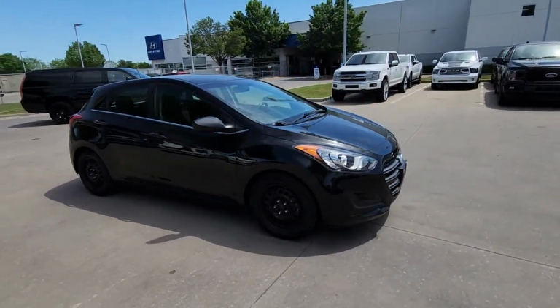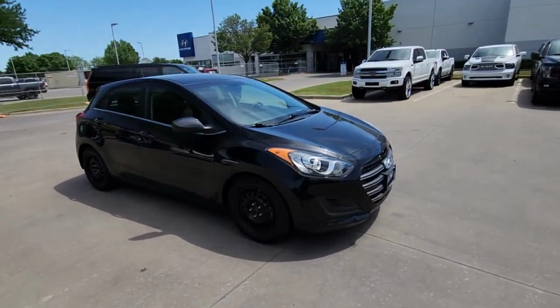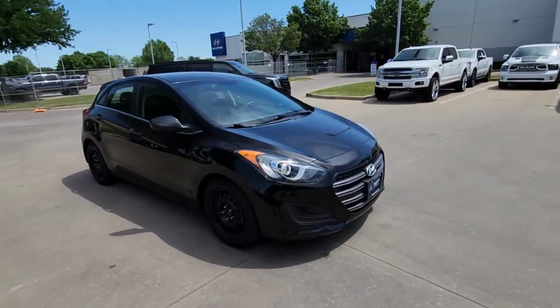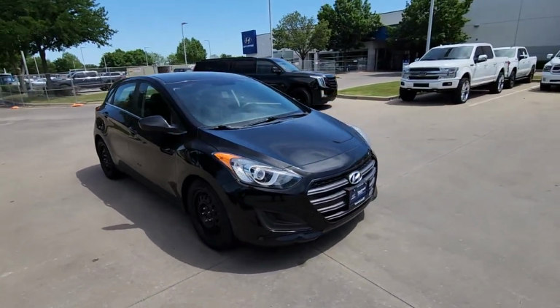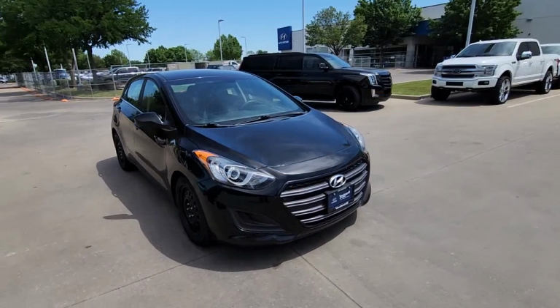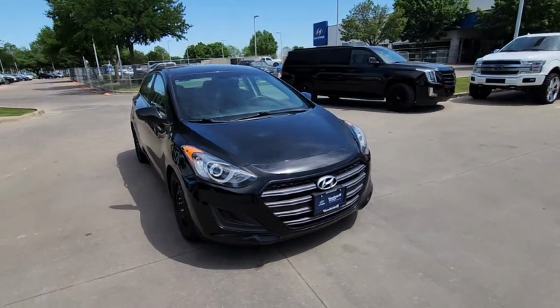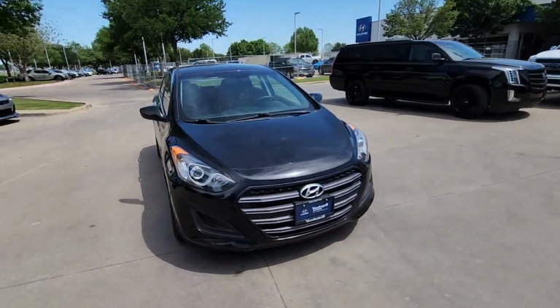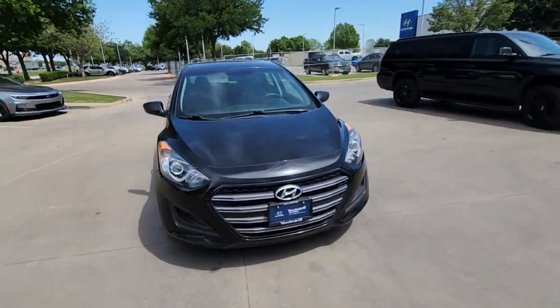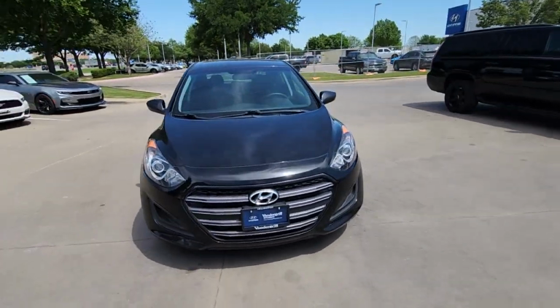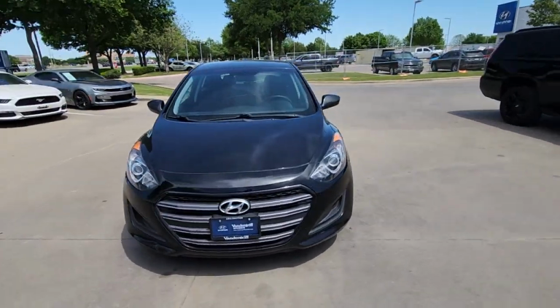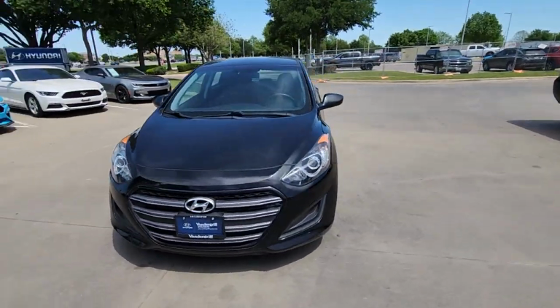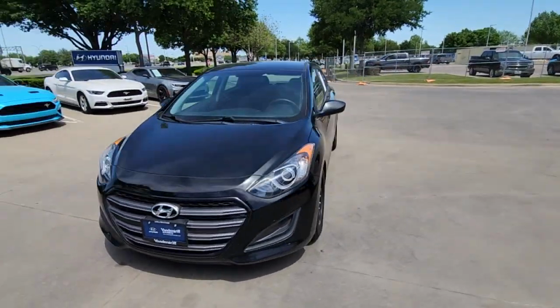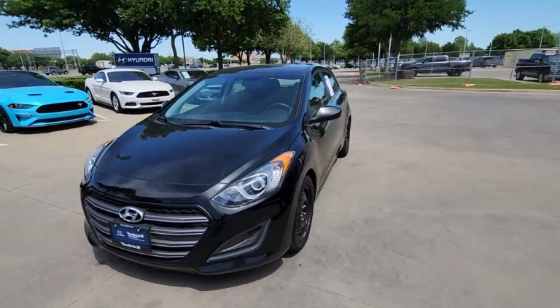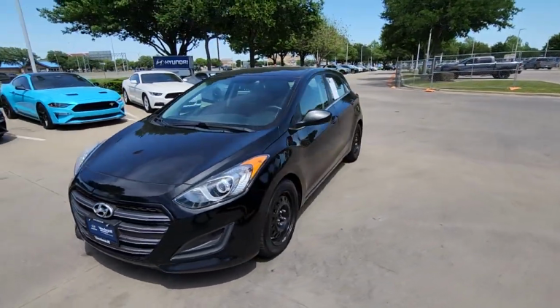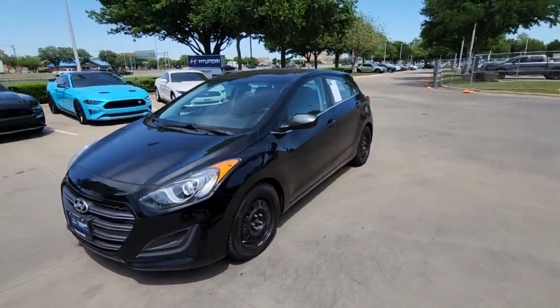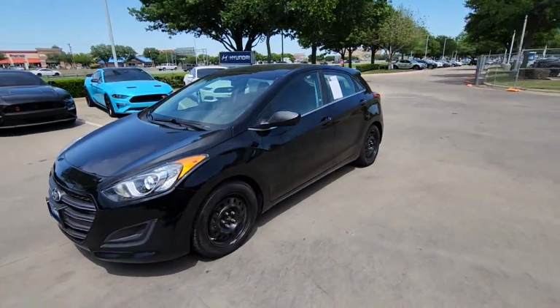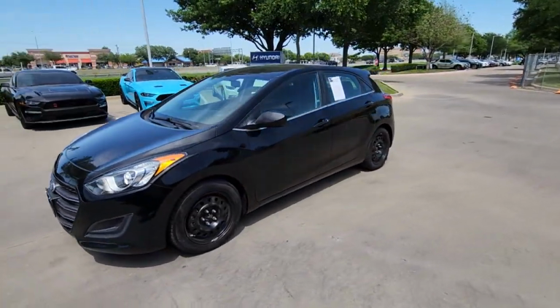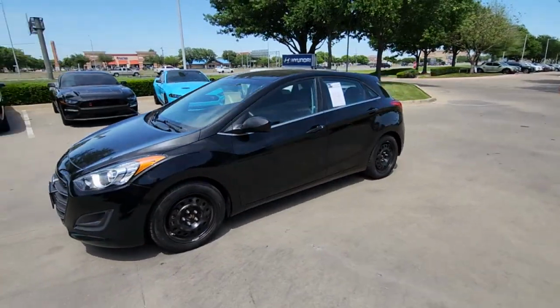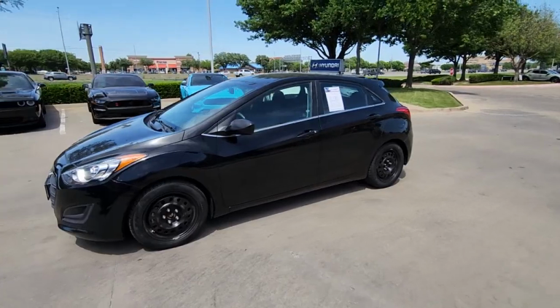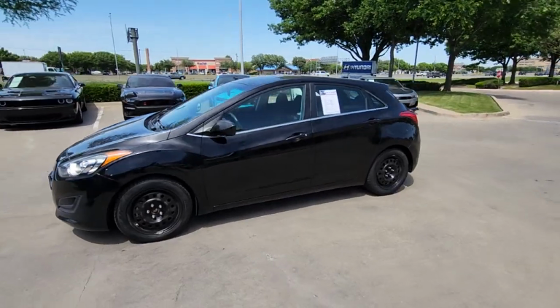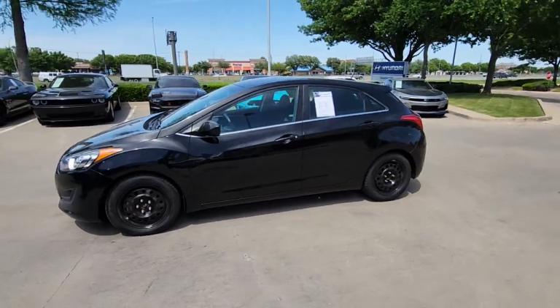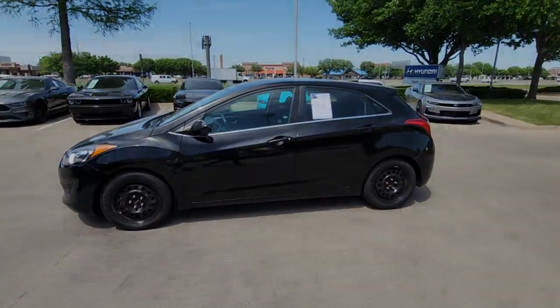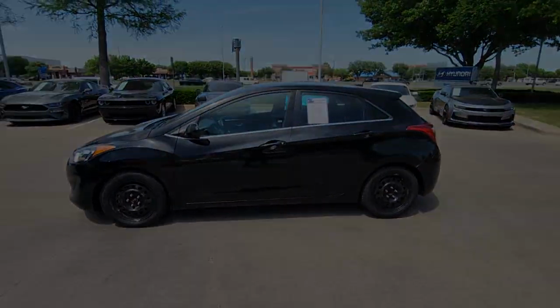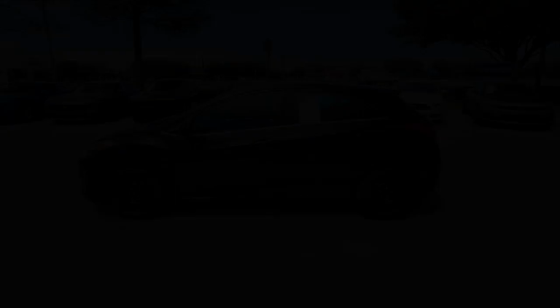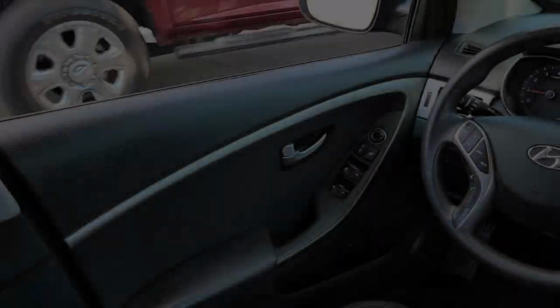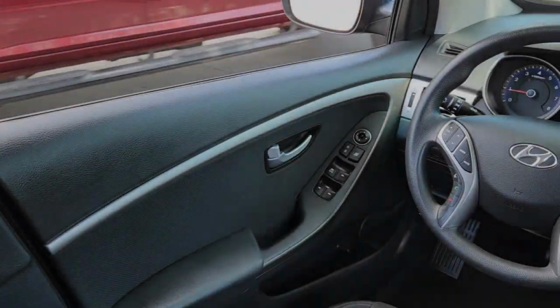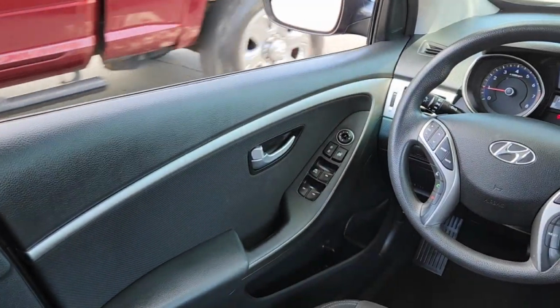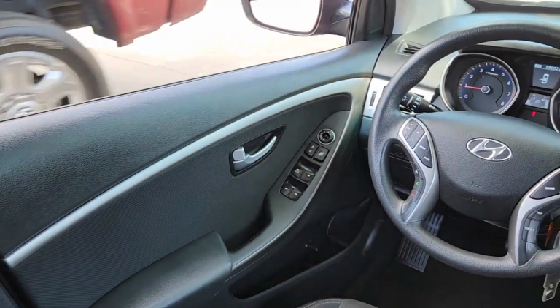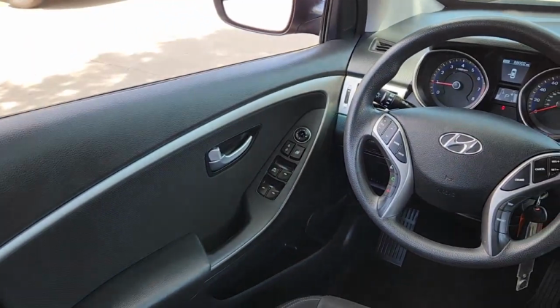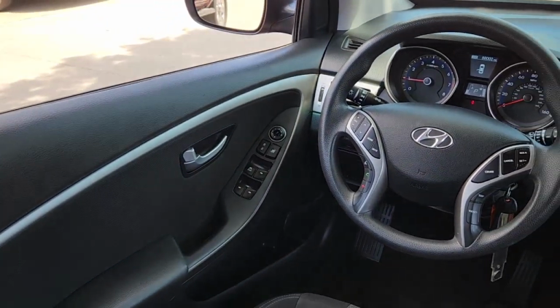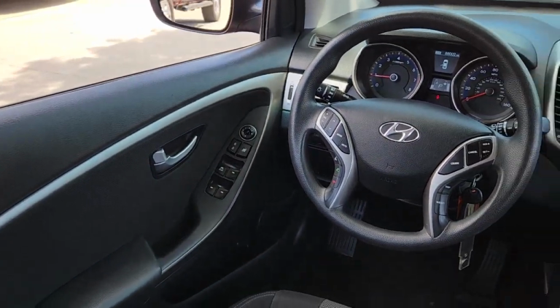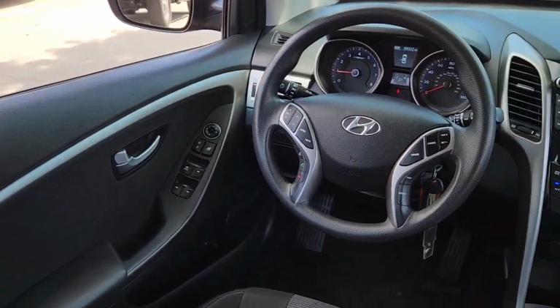This compact hatchback brings fun and convenience to your daily commute thanks to features like touchscreen infotainment, impressive fuel economy, a flexible interior, and a spirited agile driving experience.